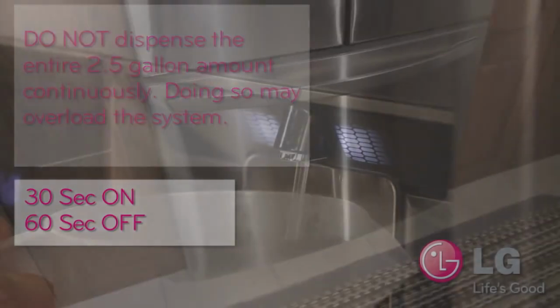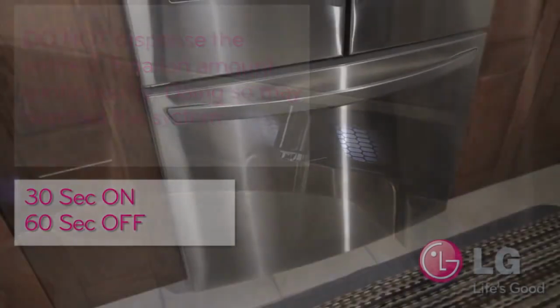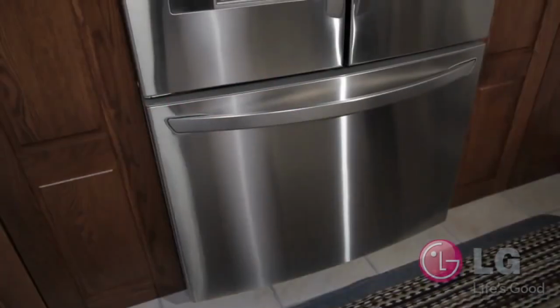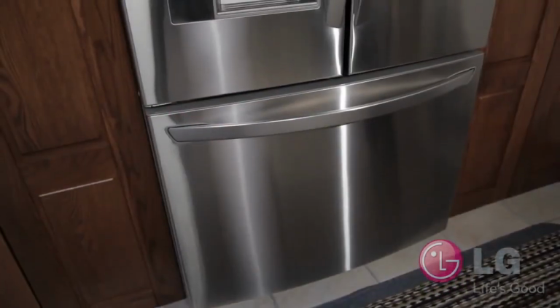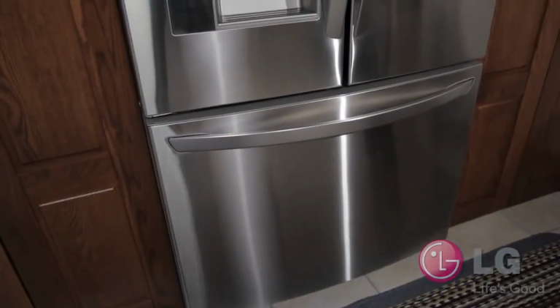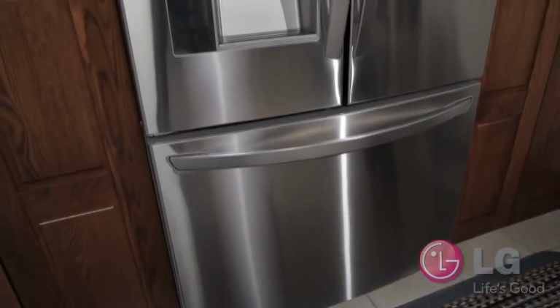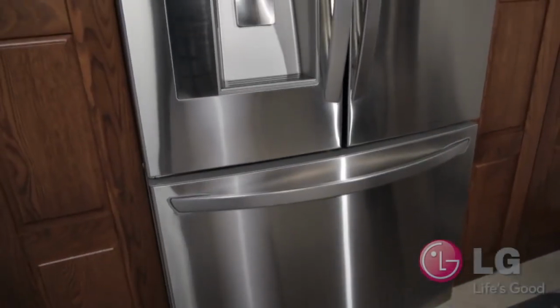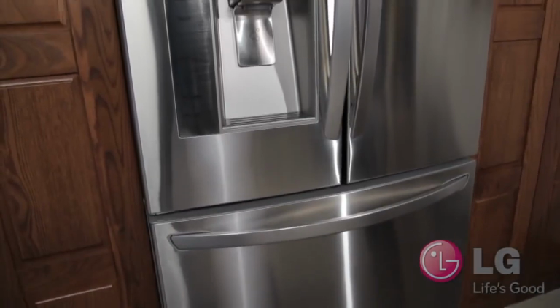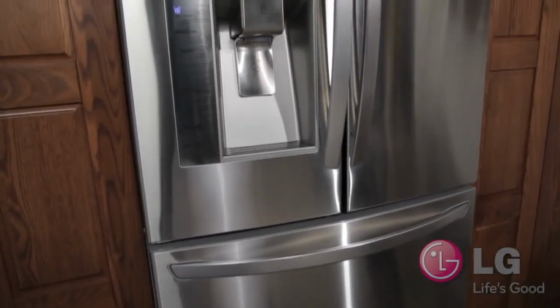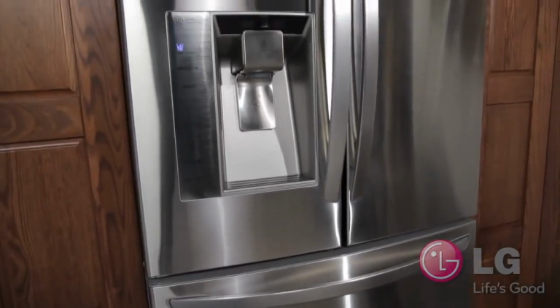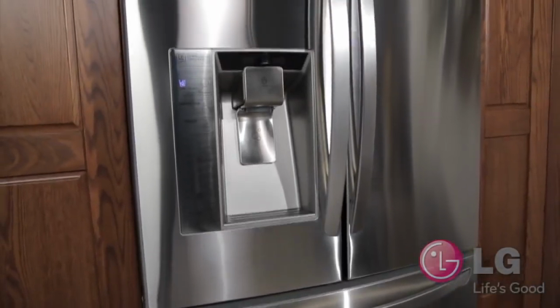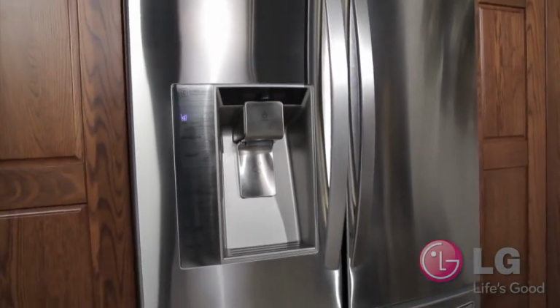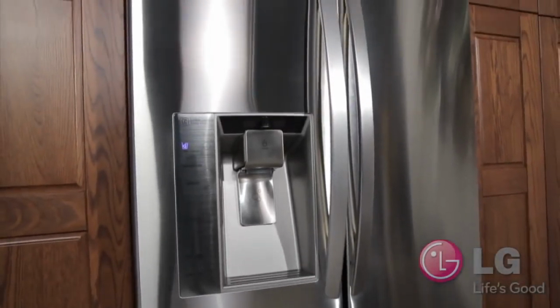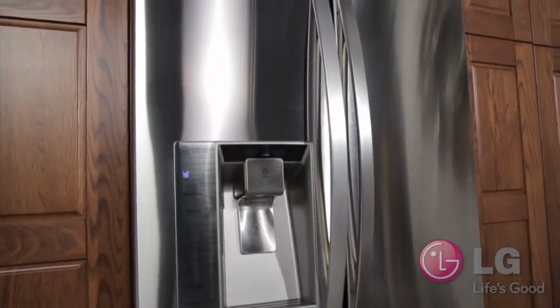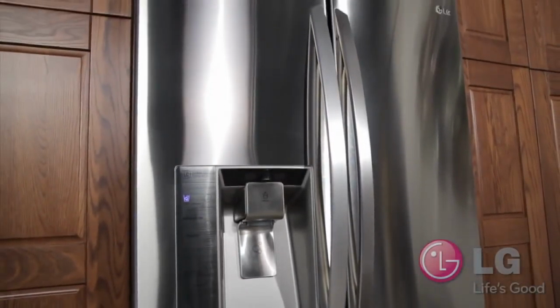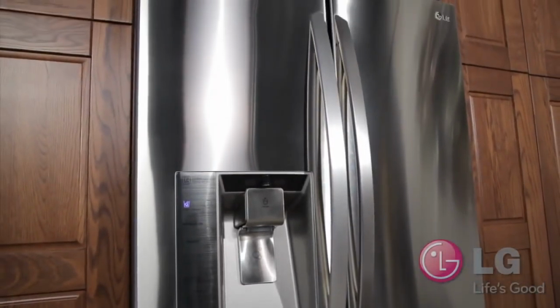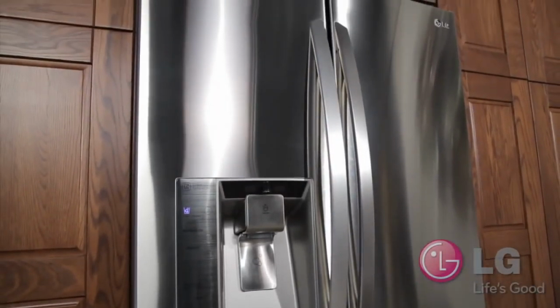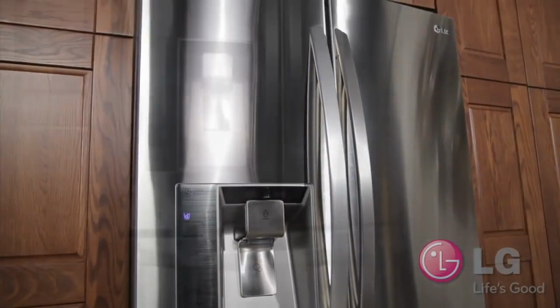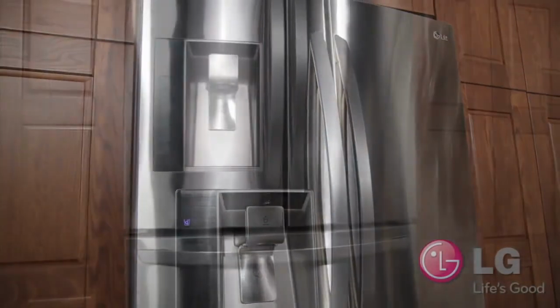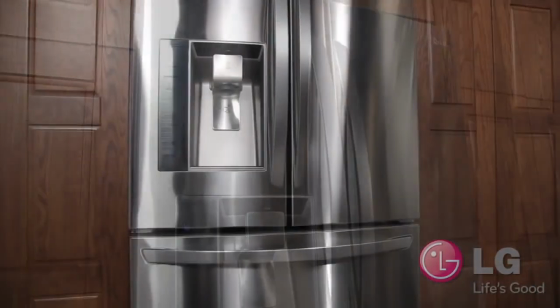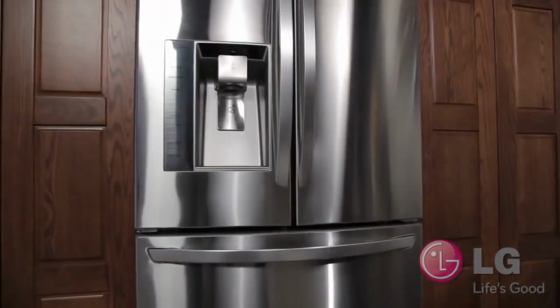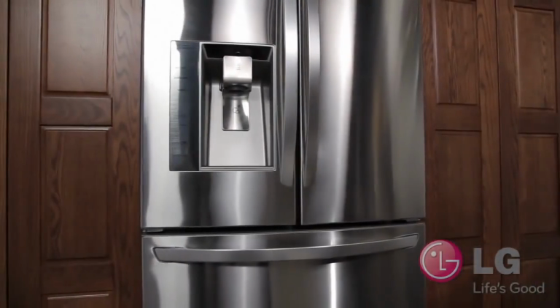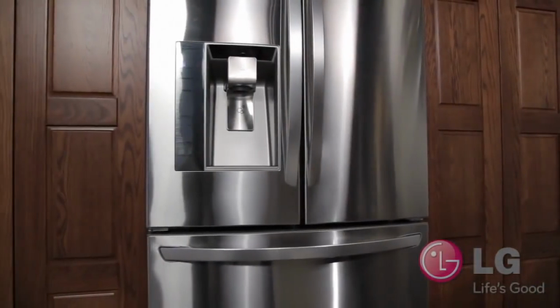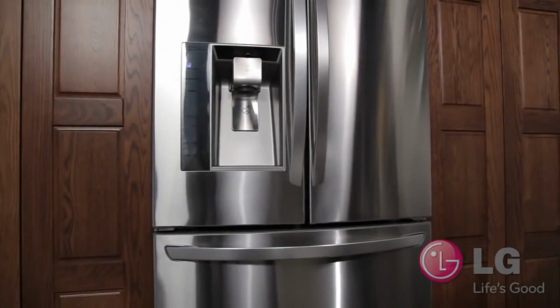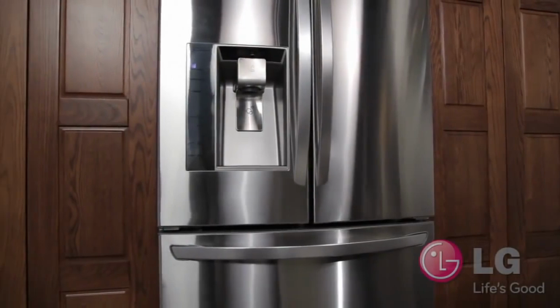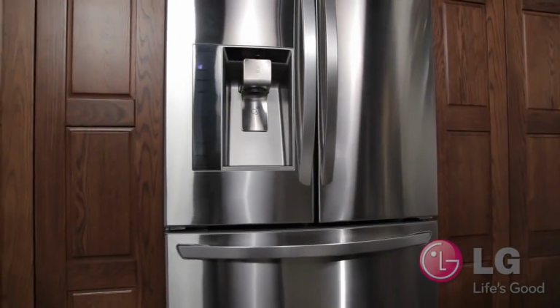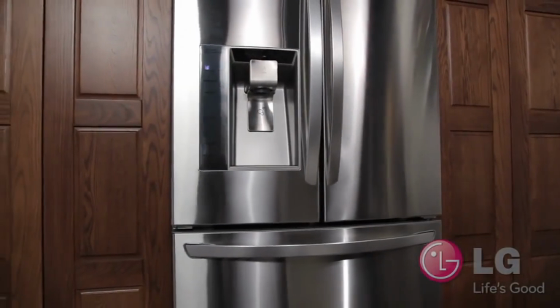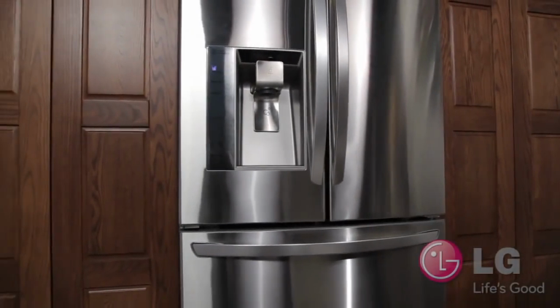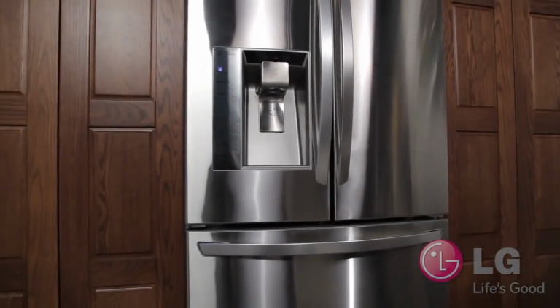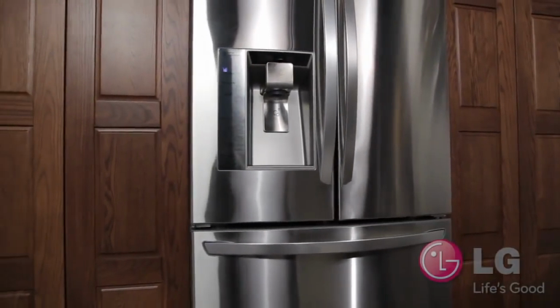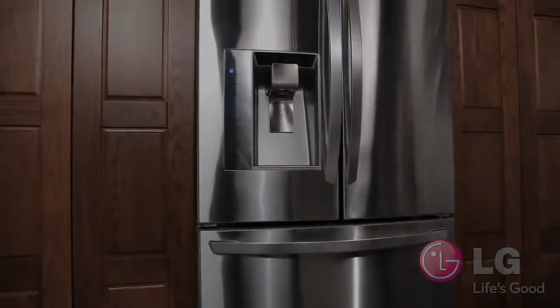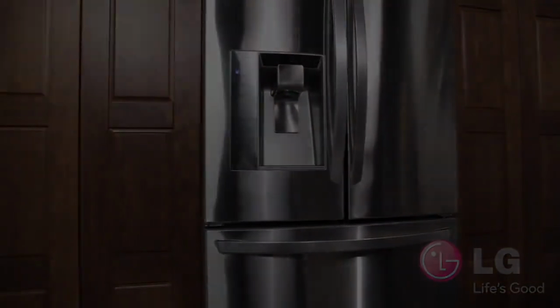You are now ready to enjoy clean and fresh tasting water provided by your LG refrigerator. Thanks for watching the LG customer support channel. We hope you enjoy your LG experience.